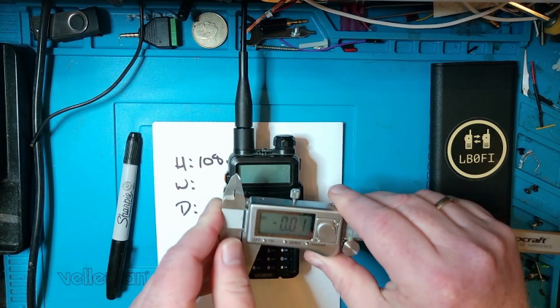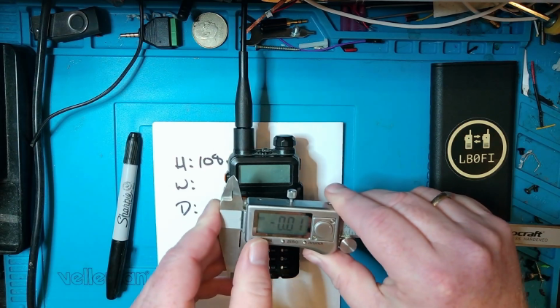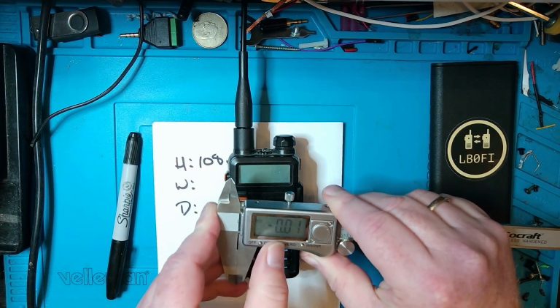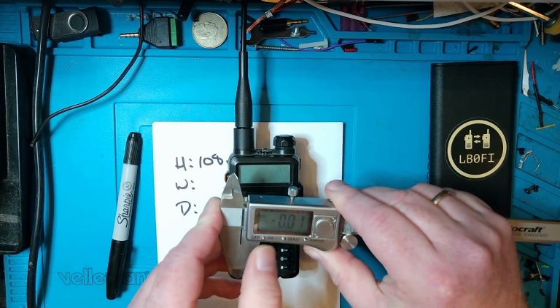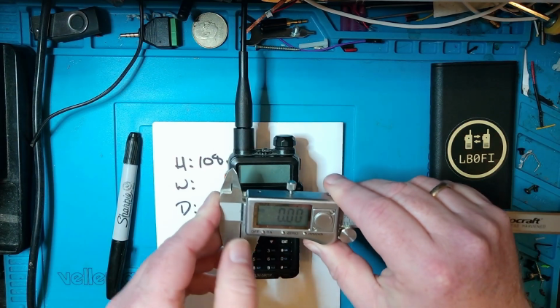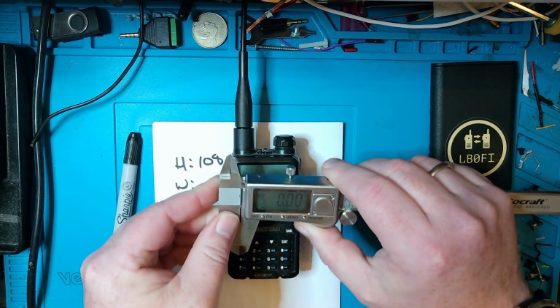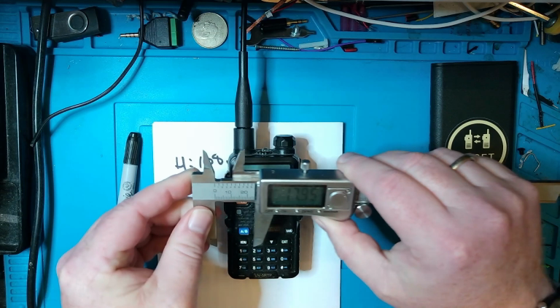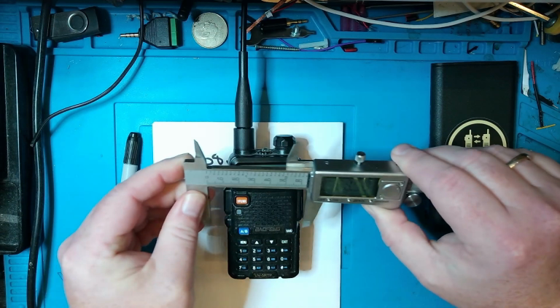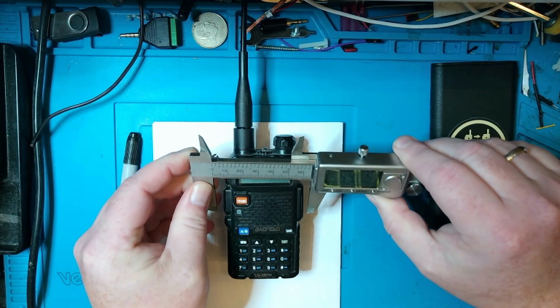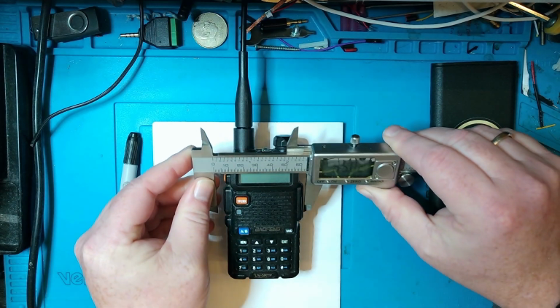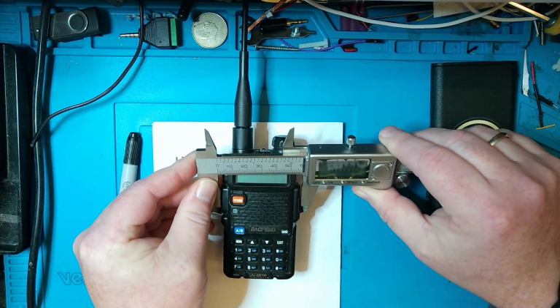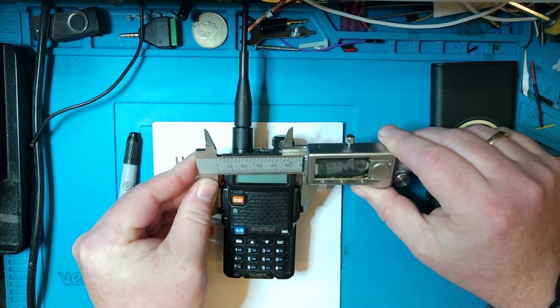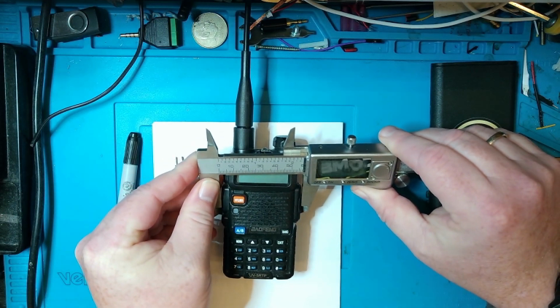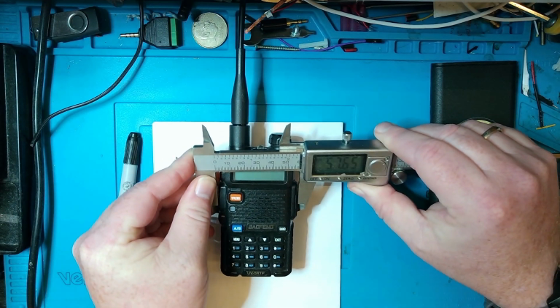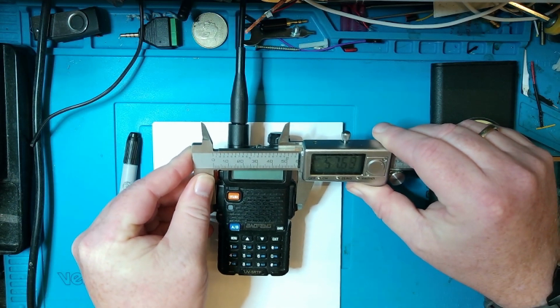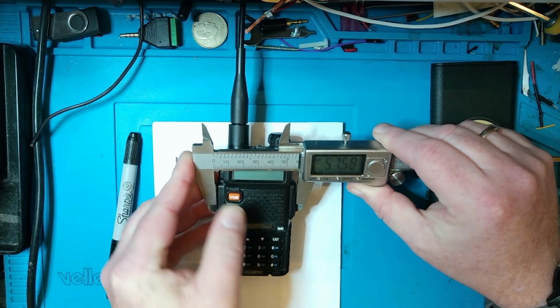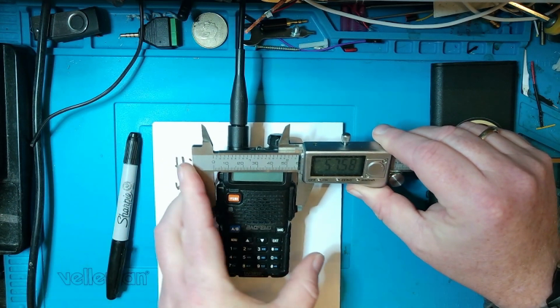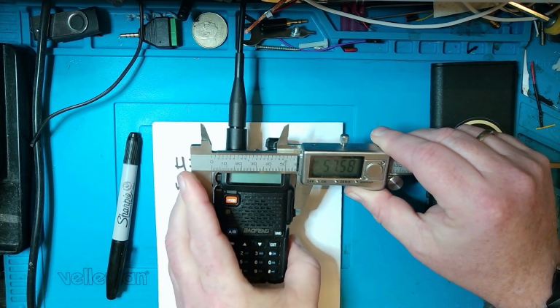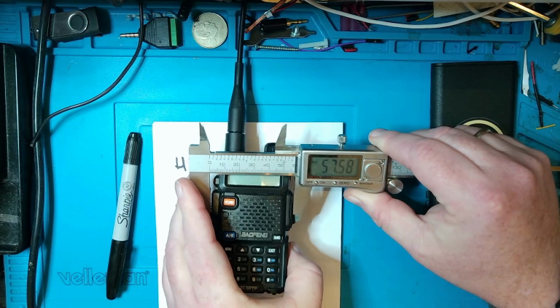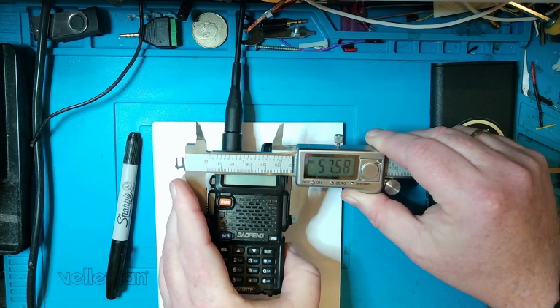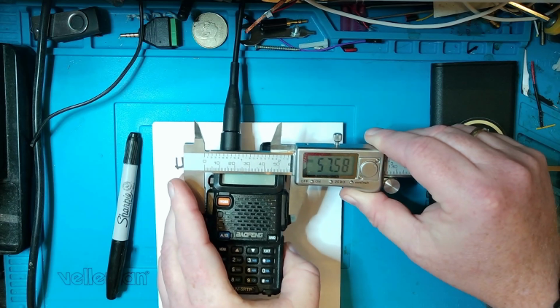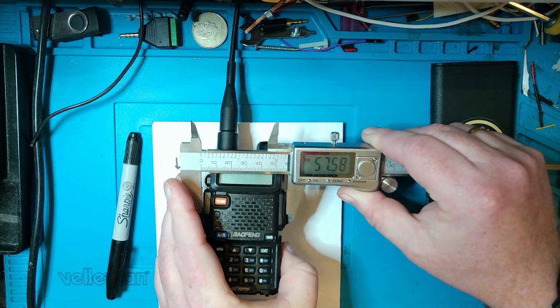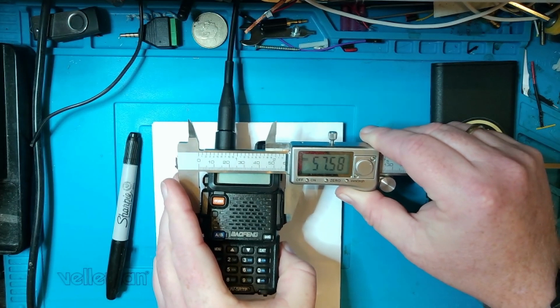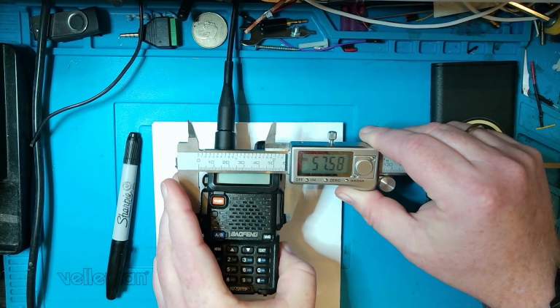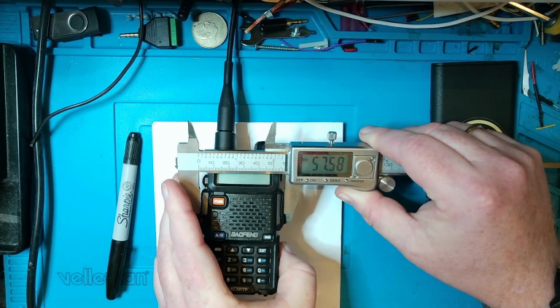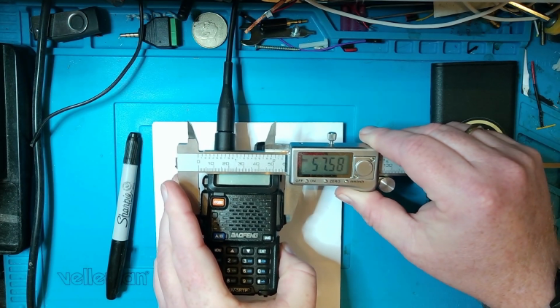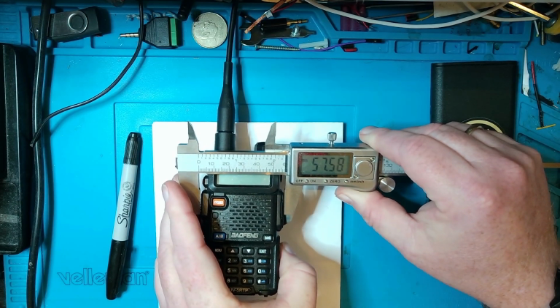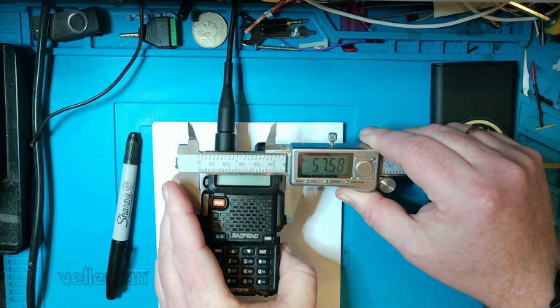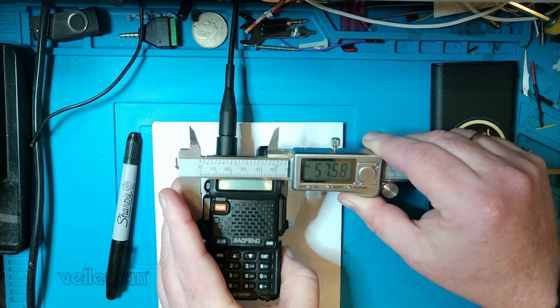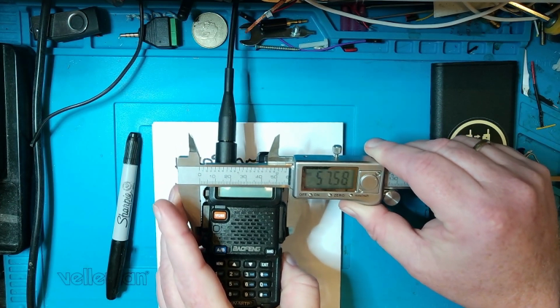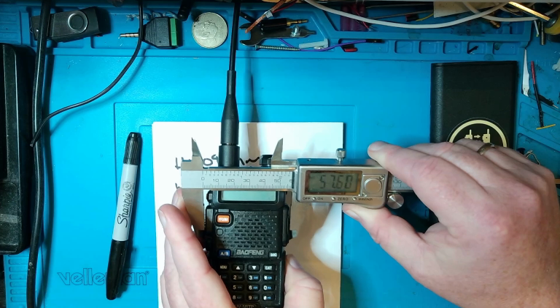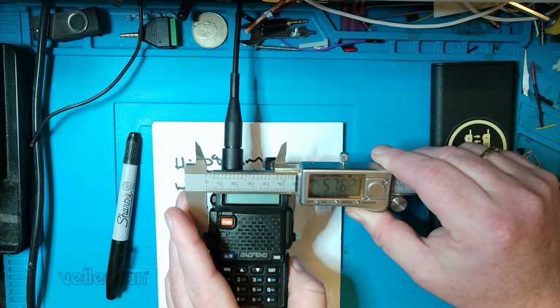I'm just going to zero the calipers so it's relatively accurate. The width of the radio is 57.58 millimeters — let's call it 56 millimeters.